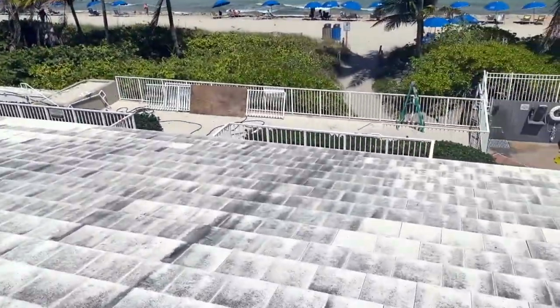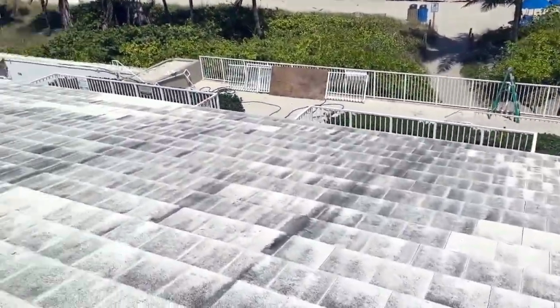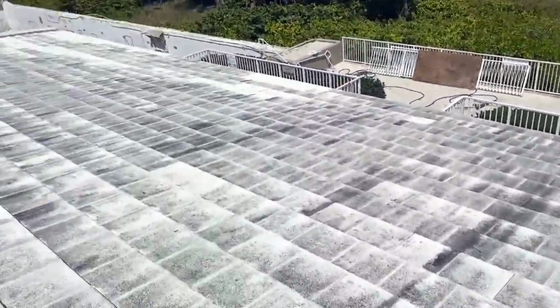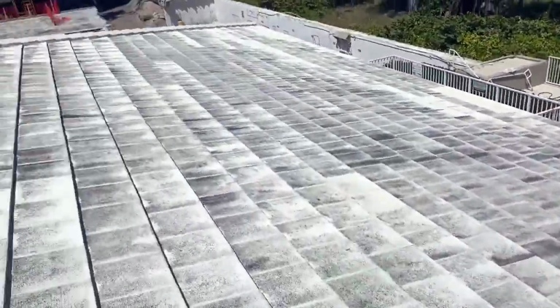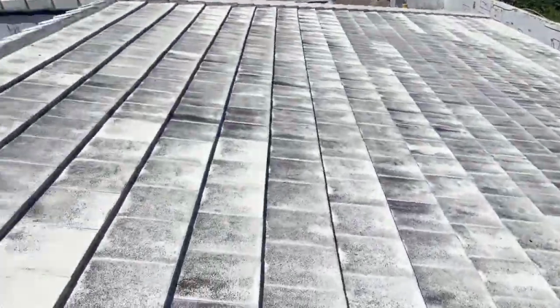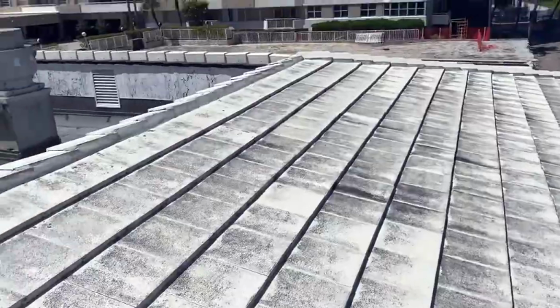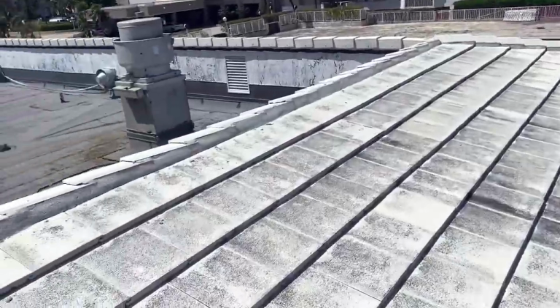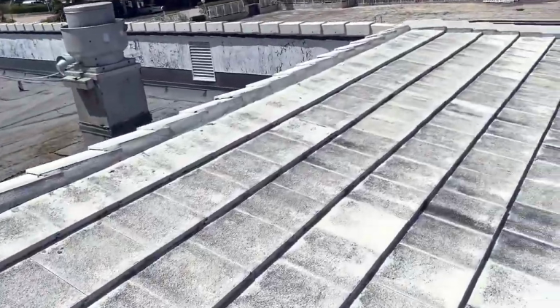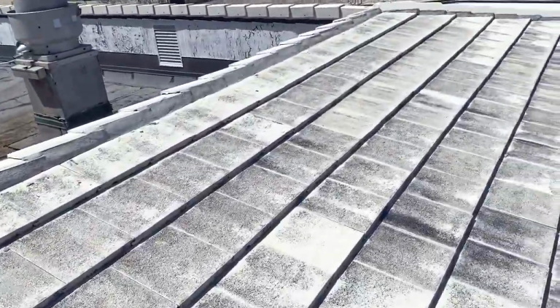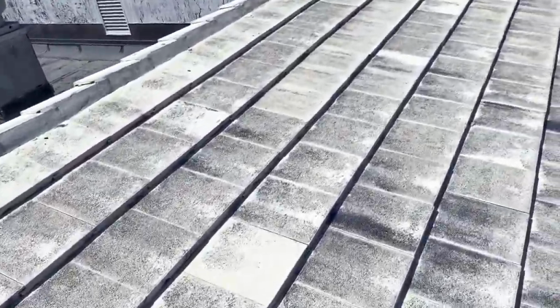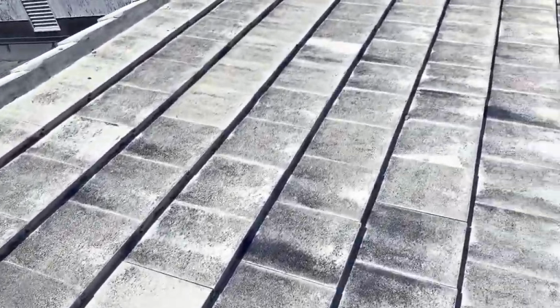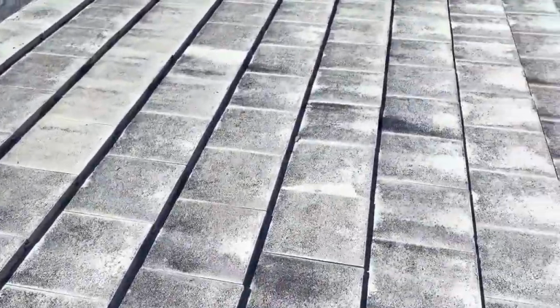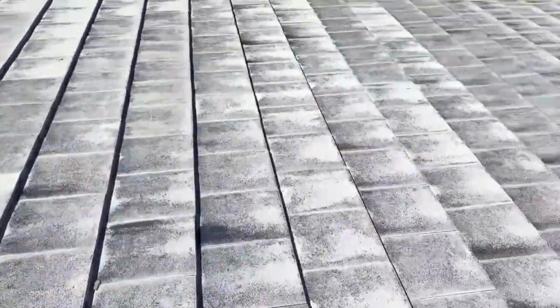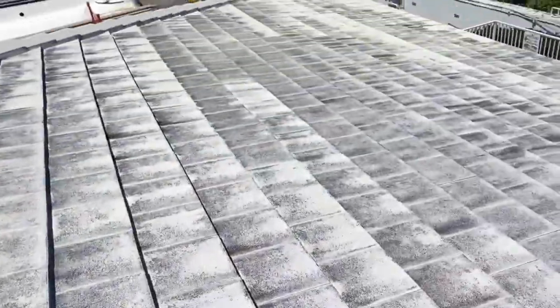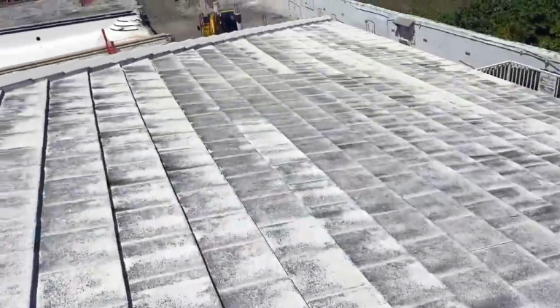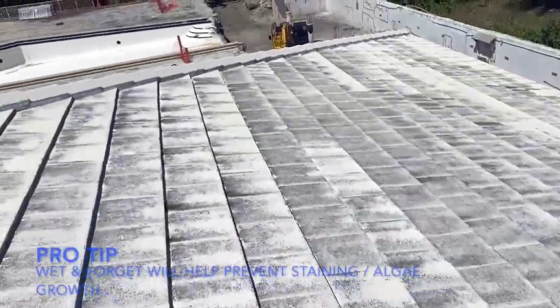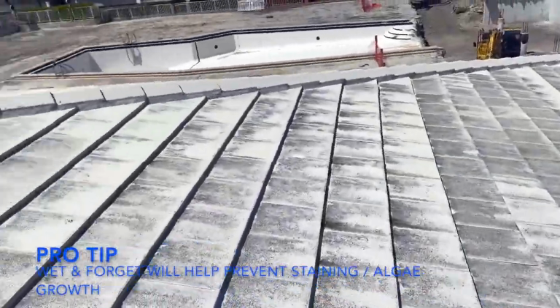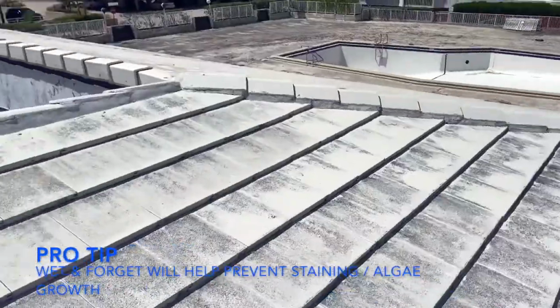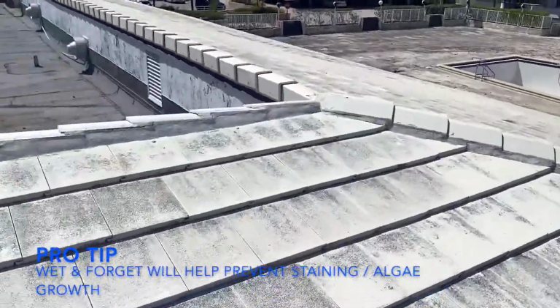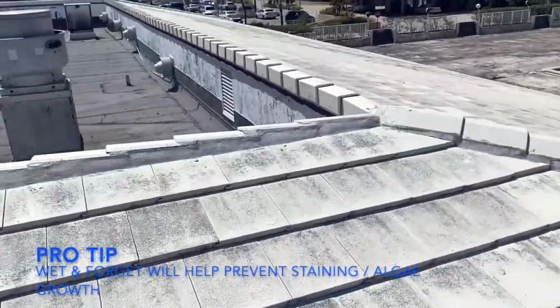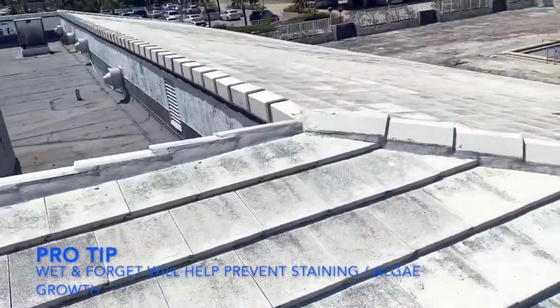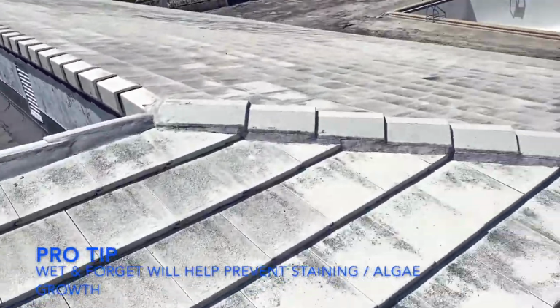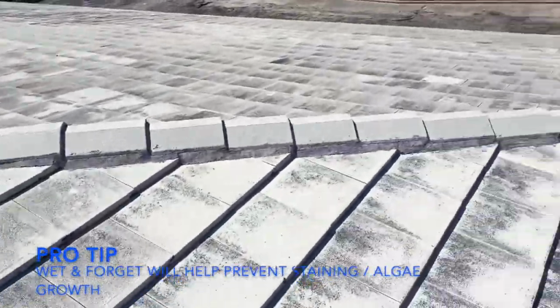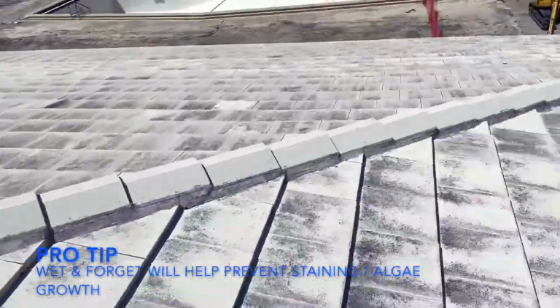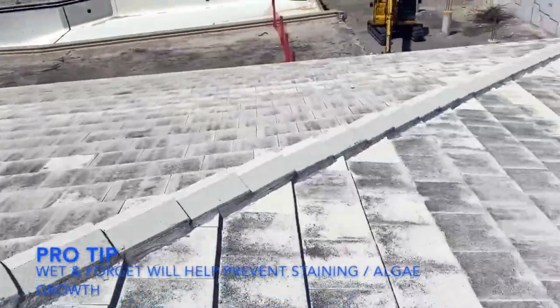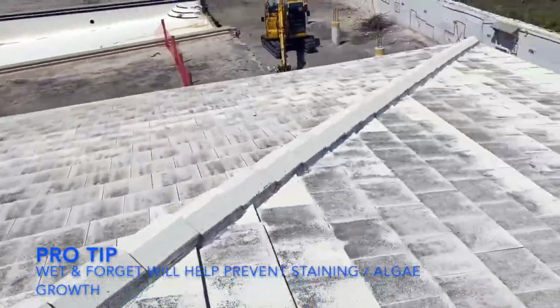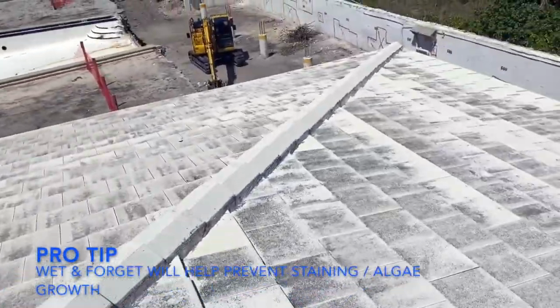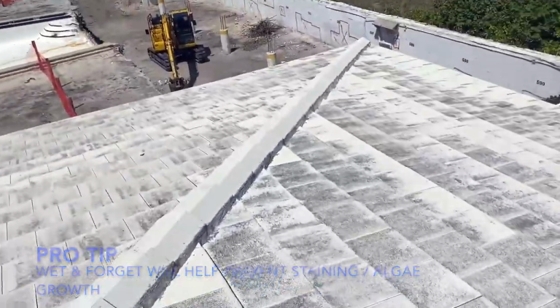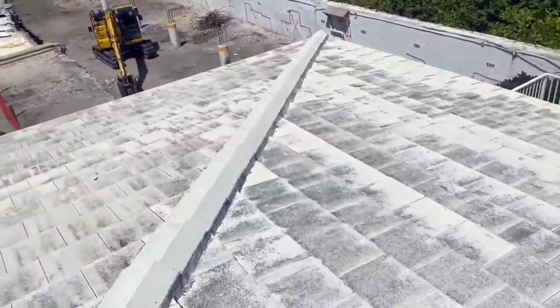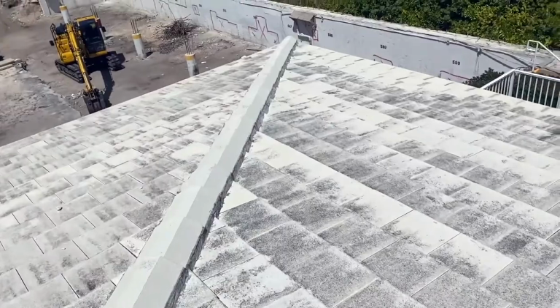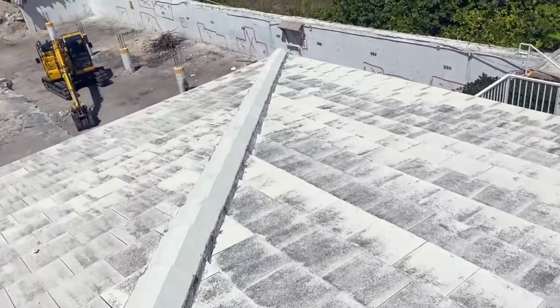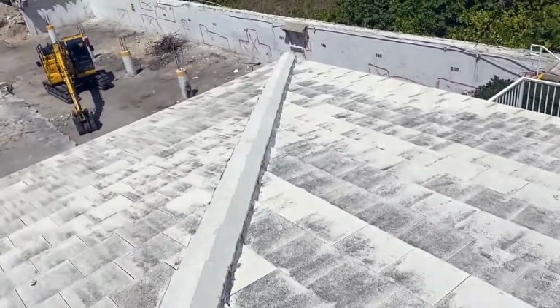What you really want to do is spray something like Wet and Forget on the tiles to protect them from algae staining. If you do that every couple of years with a backpack sprayer, or hire somebody trained to walk on a tile roof, that's going to be your best bet.